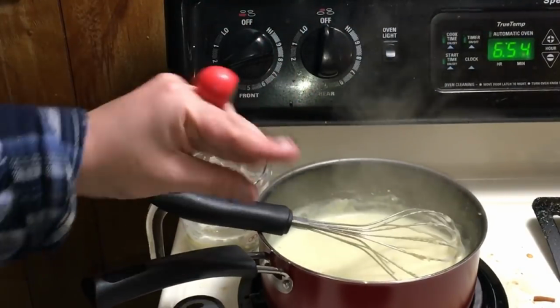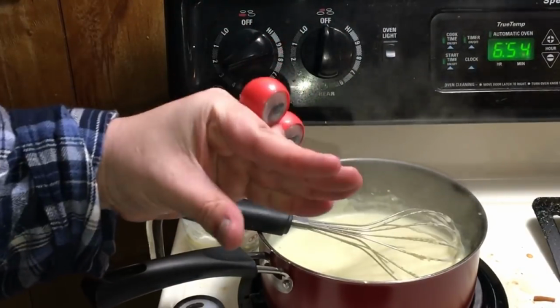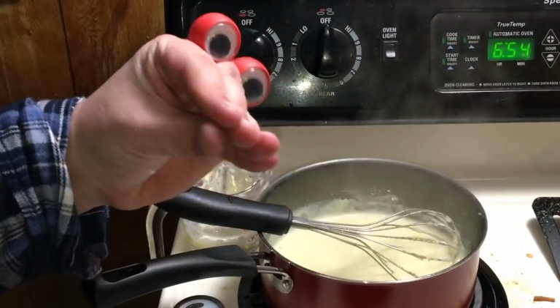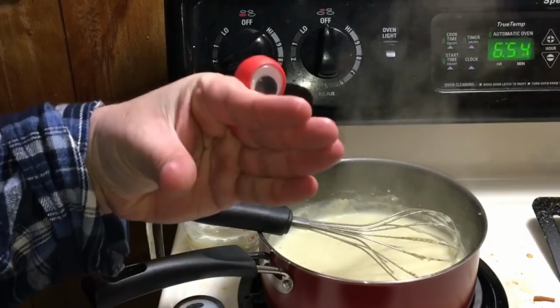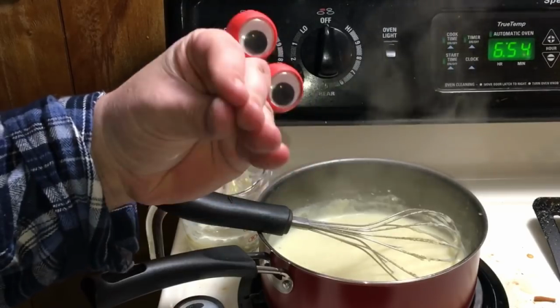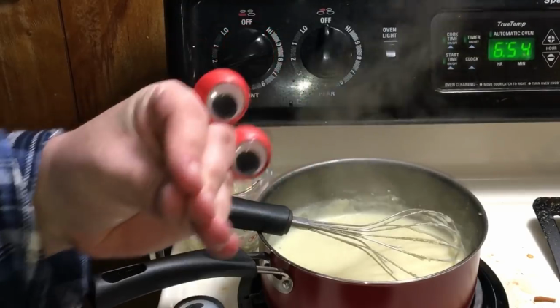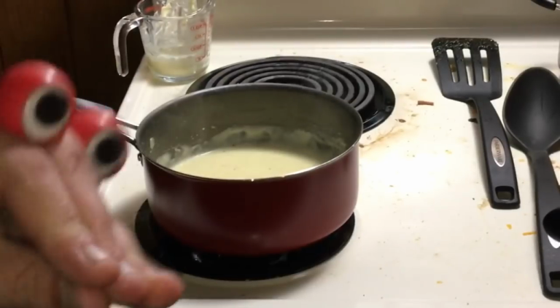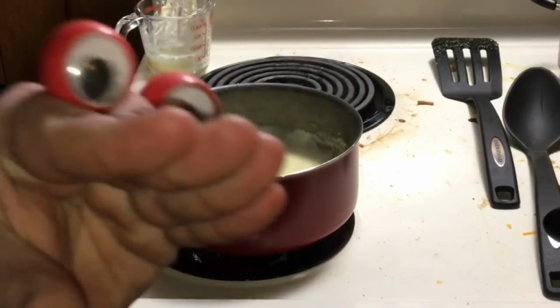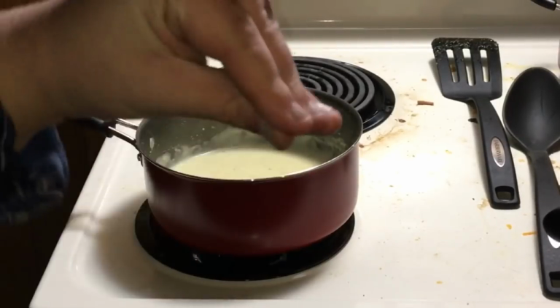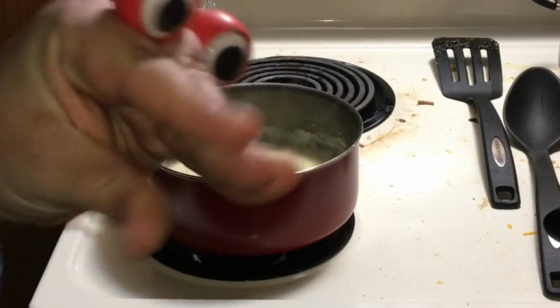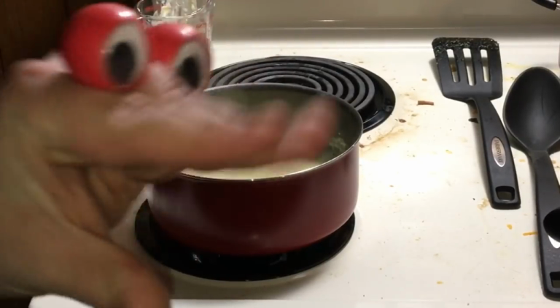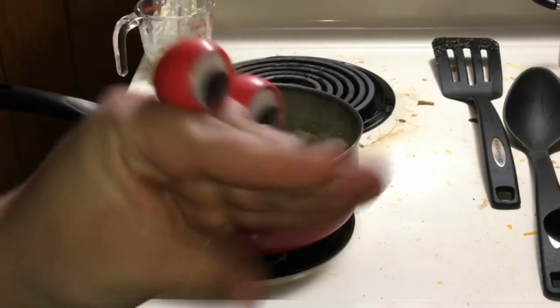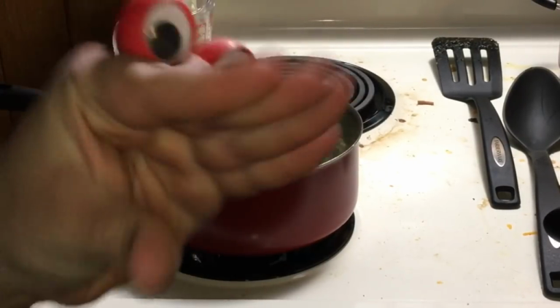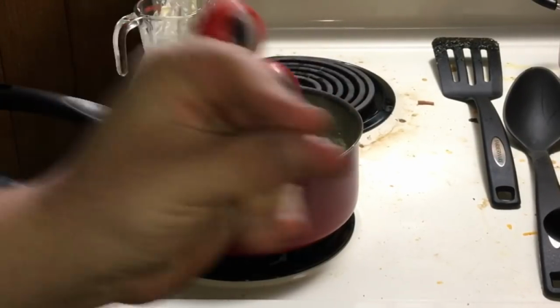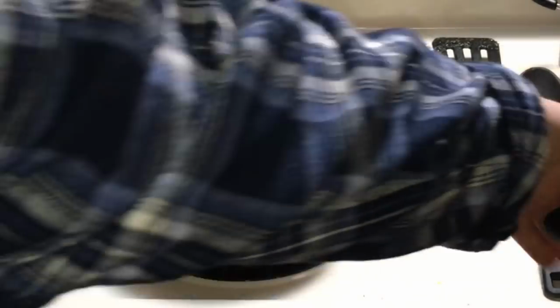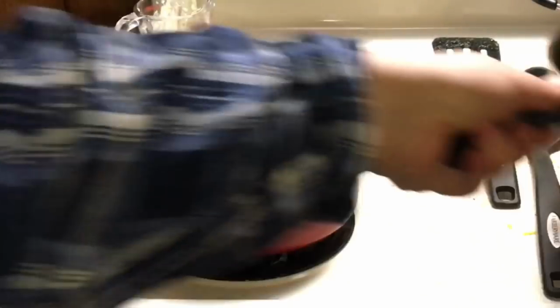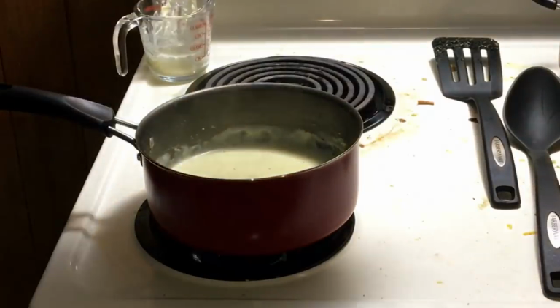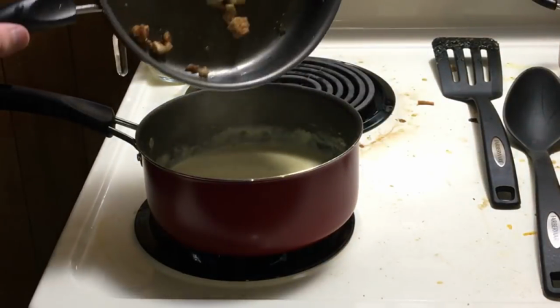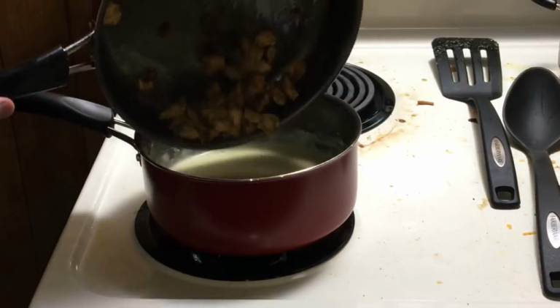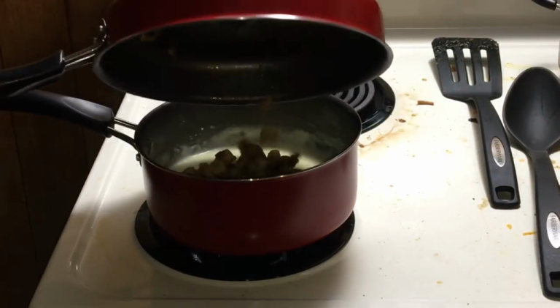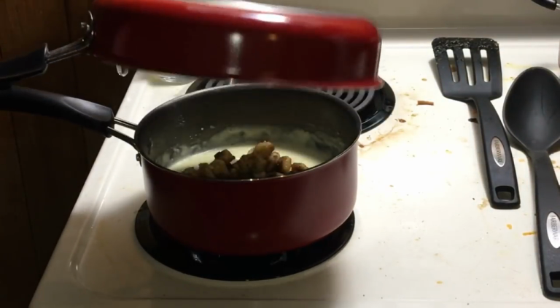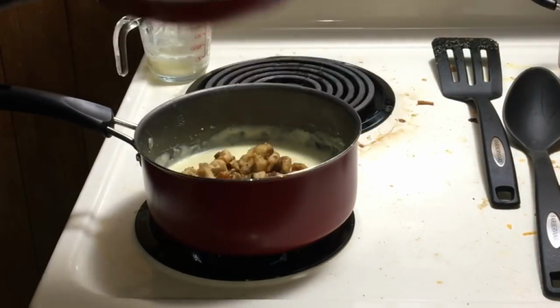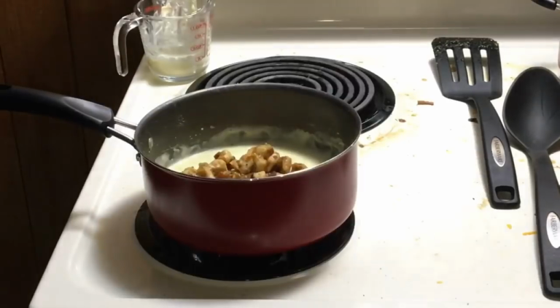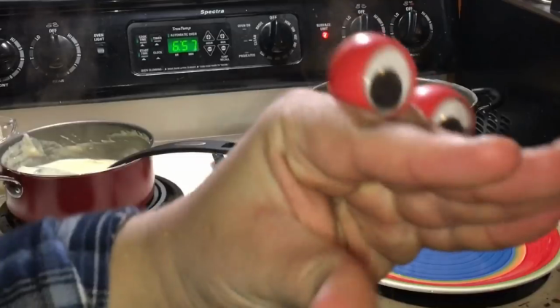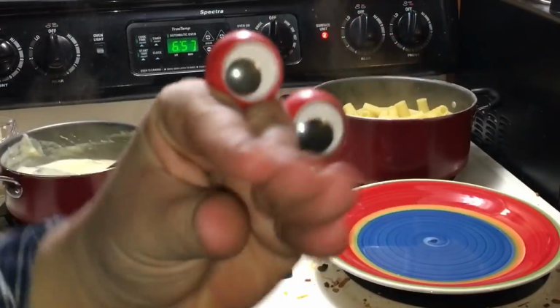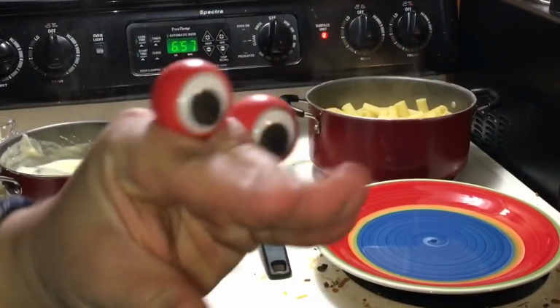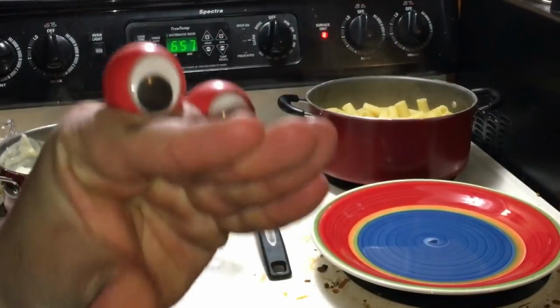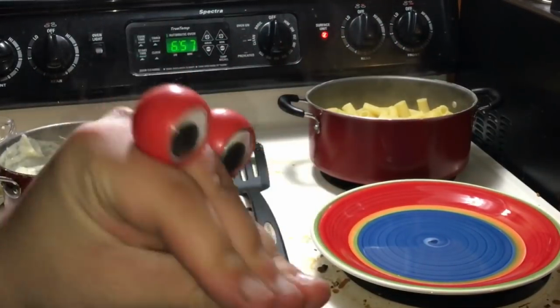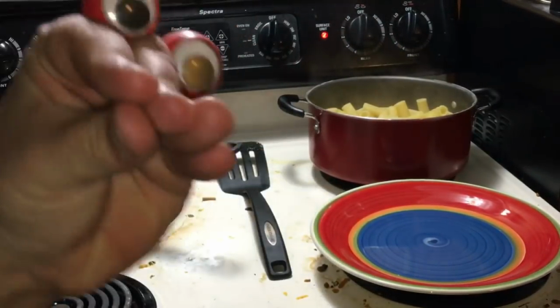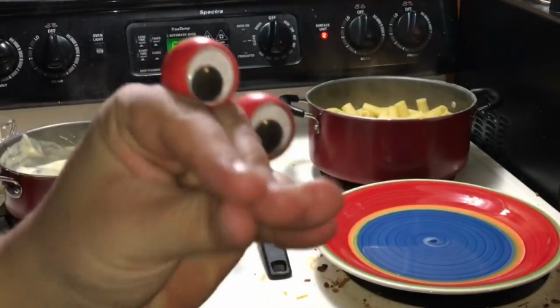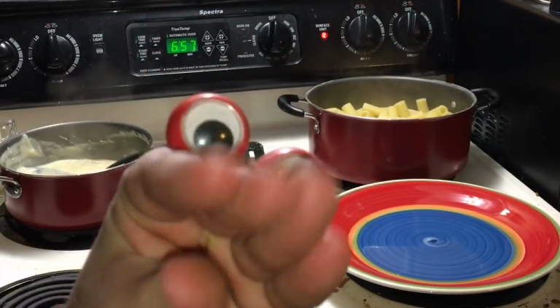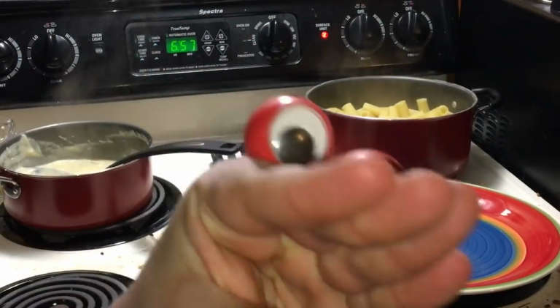Mmm, mmm. Okay, let's toss in that chicken. It's looking mighty slick. It's time to plate it up.